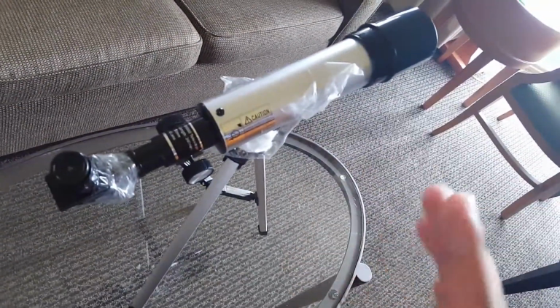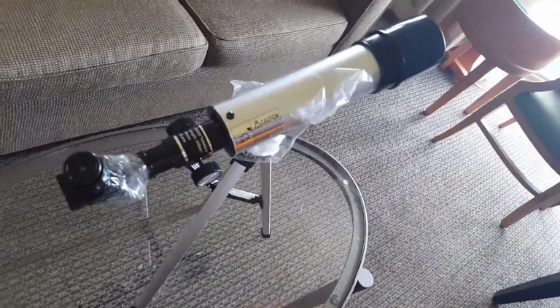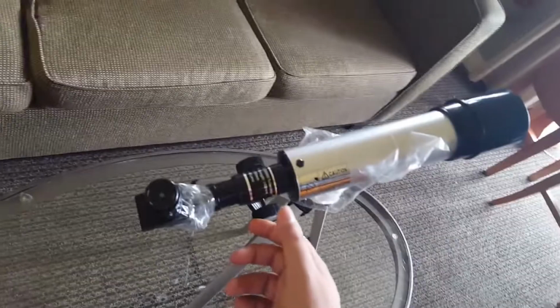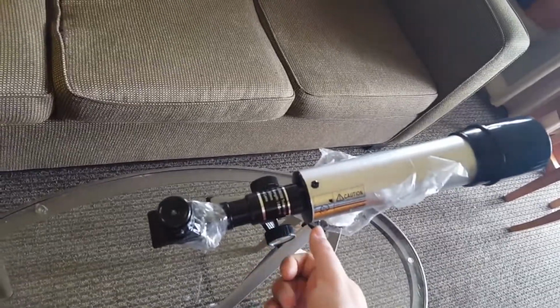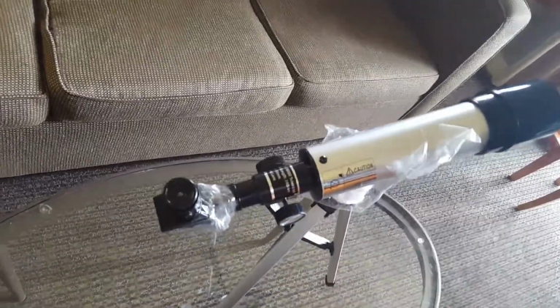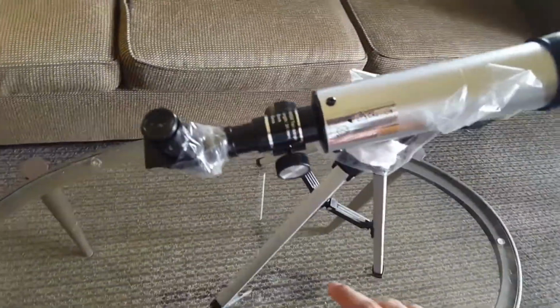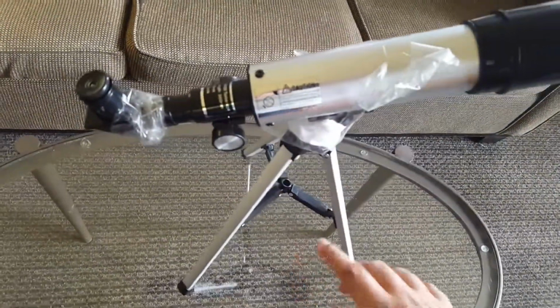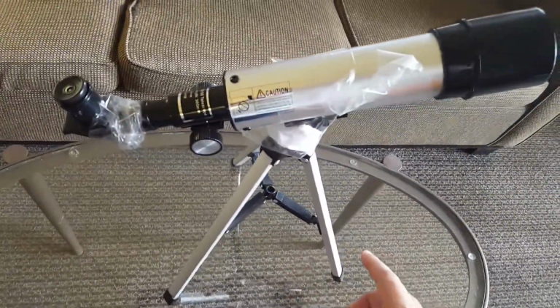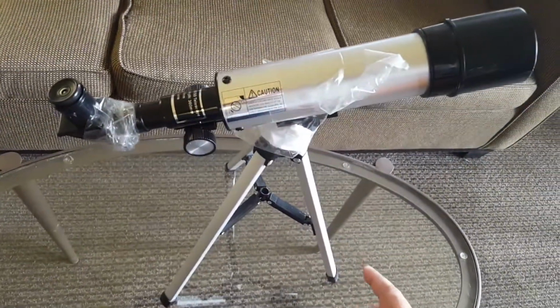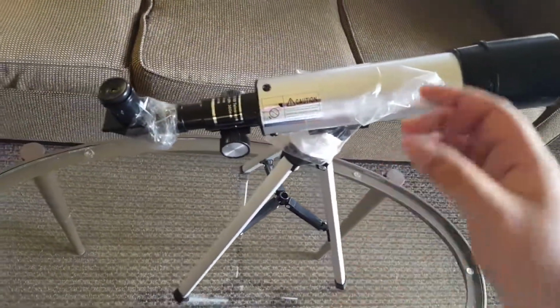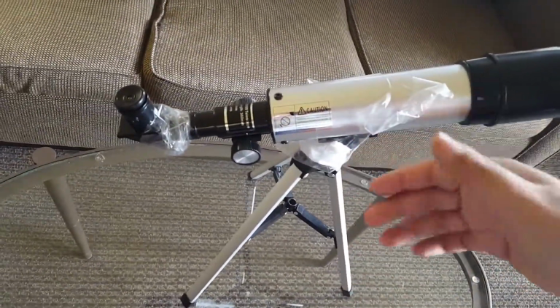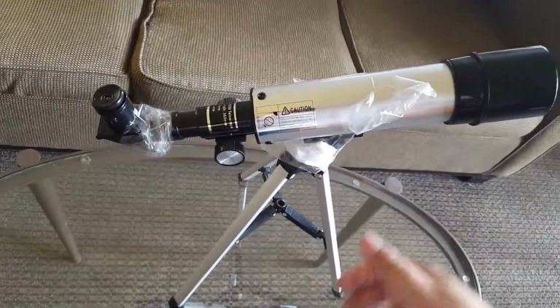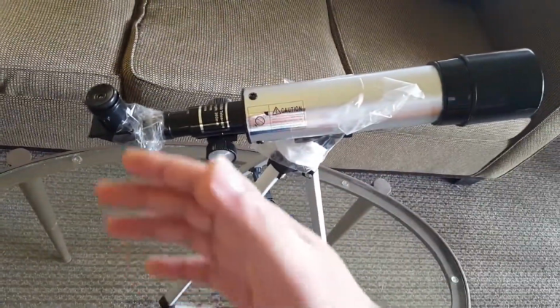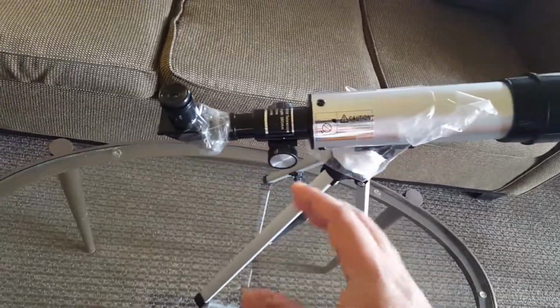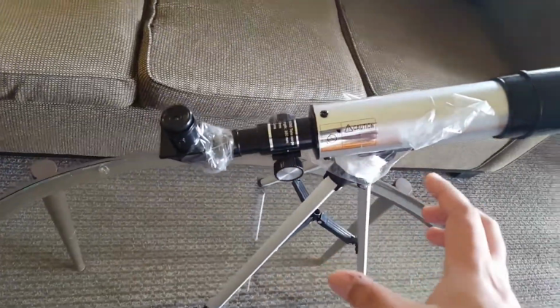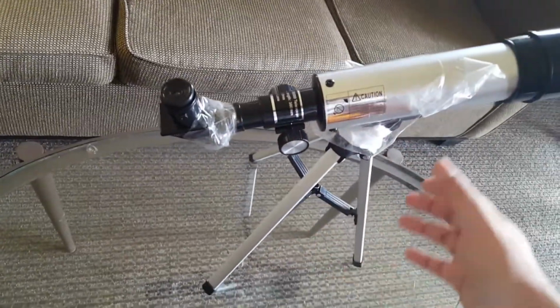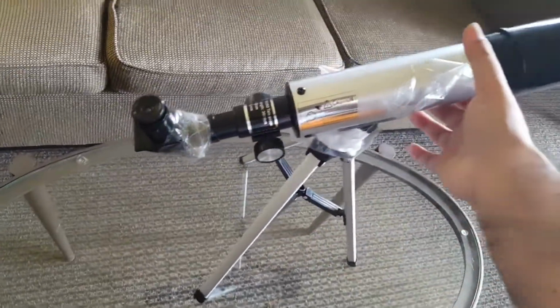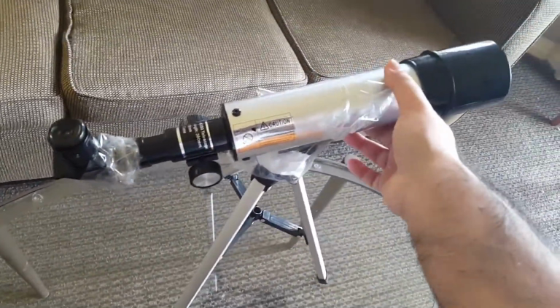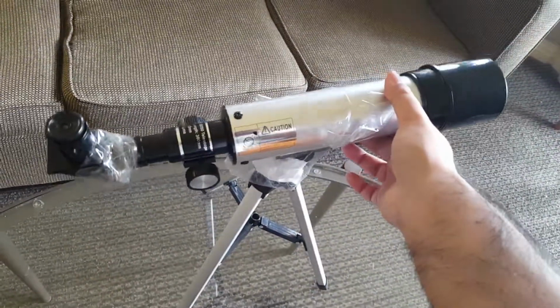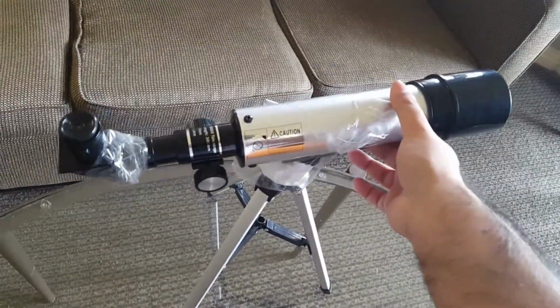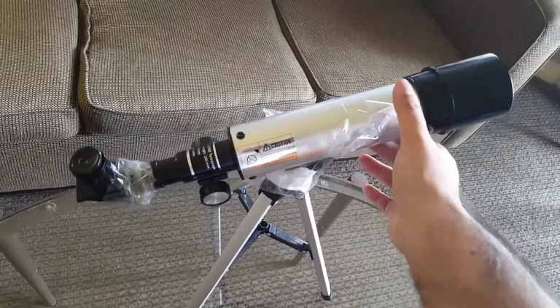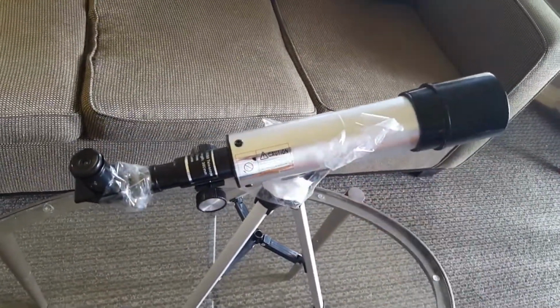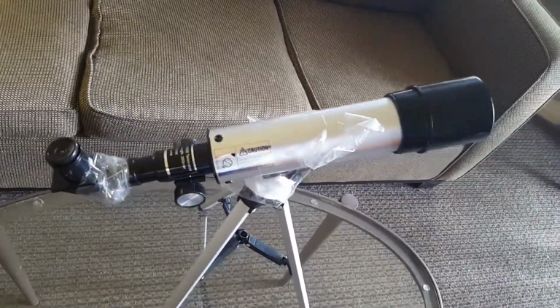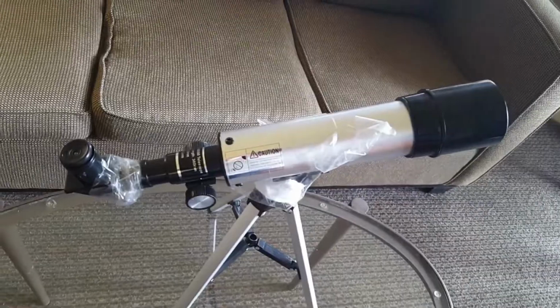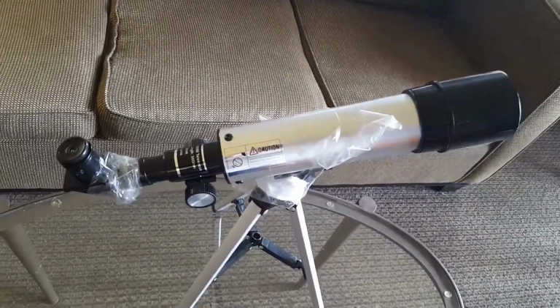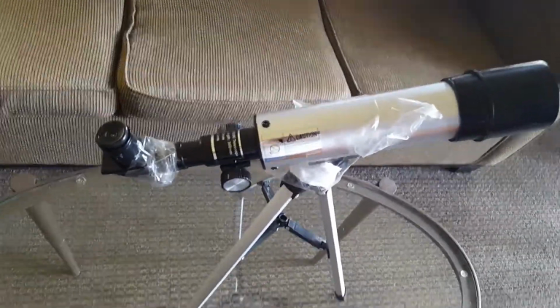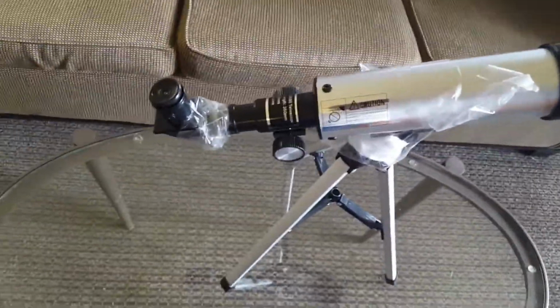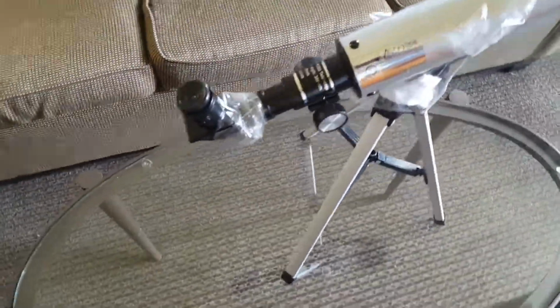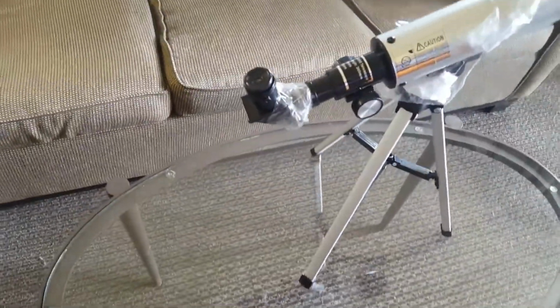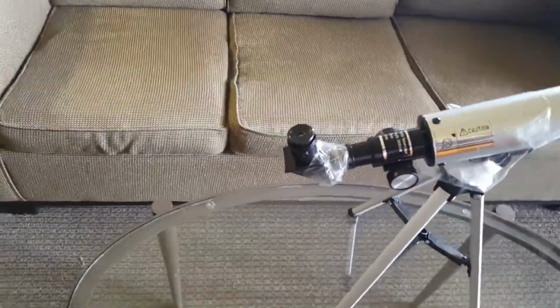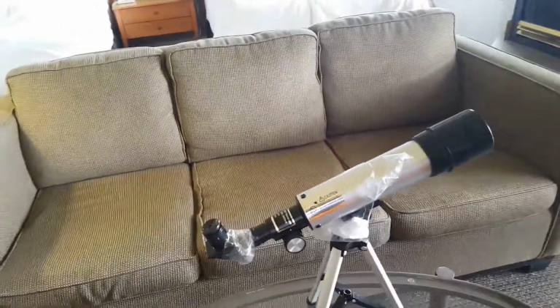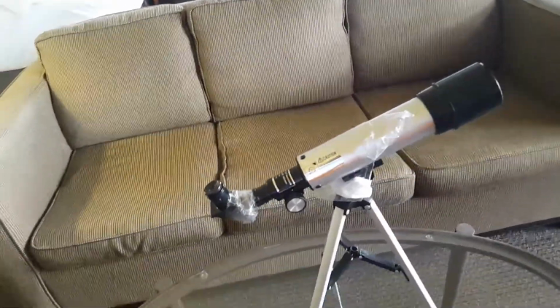Our telescope is now complete, we just have to focus it. I've put some tape over the tripod everywhere just to put all the pieces together and to make it more sturdy when moving the tripod. I've also got another piece of equipment — our camera that we're going to be using to record through this telescope.